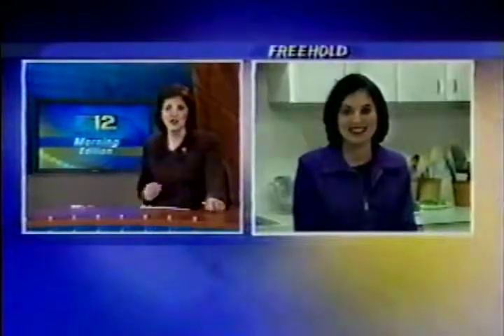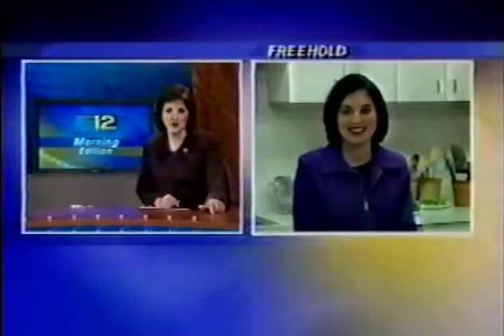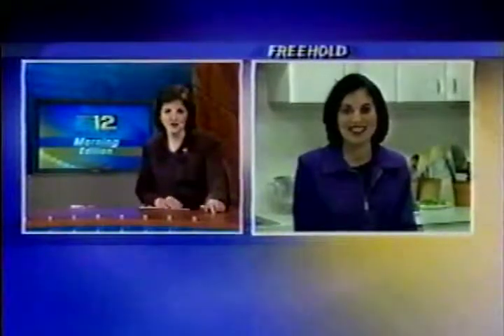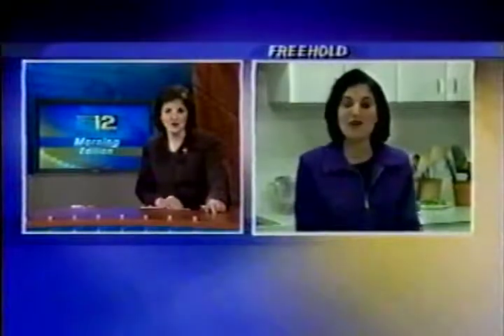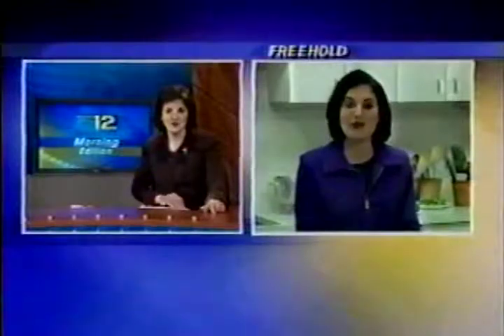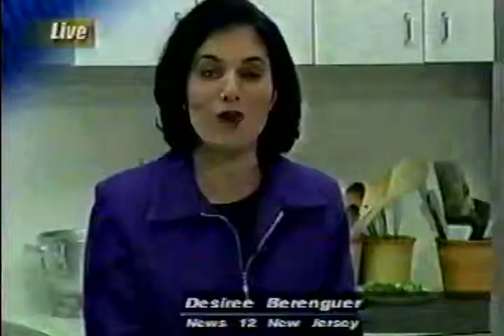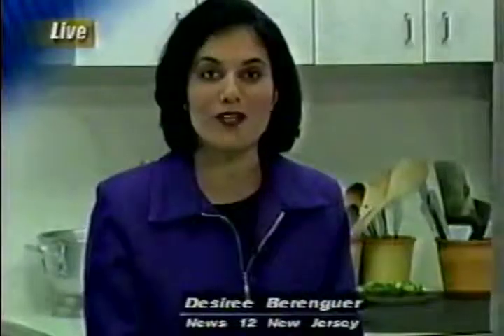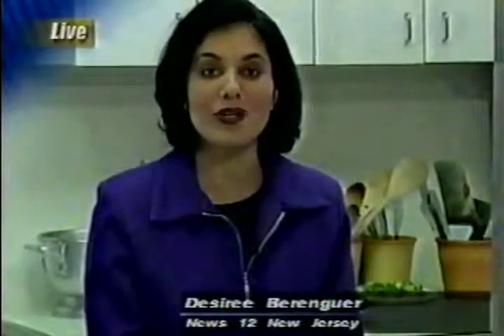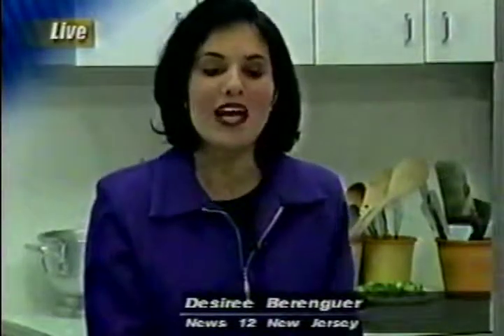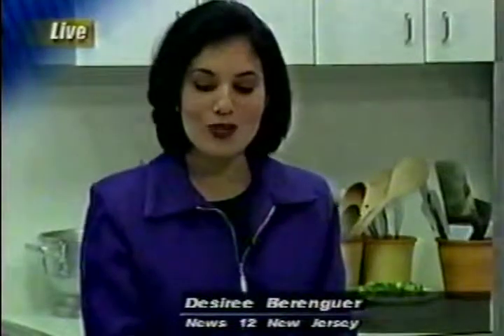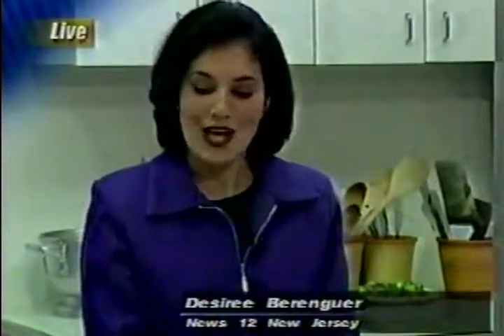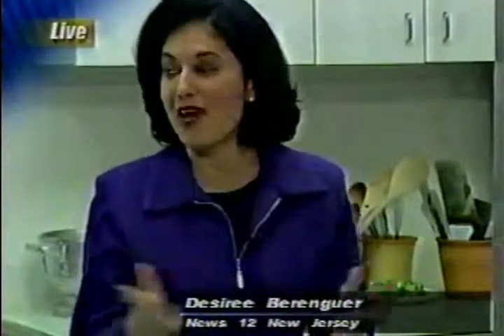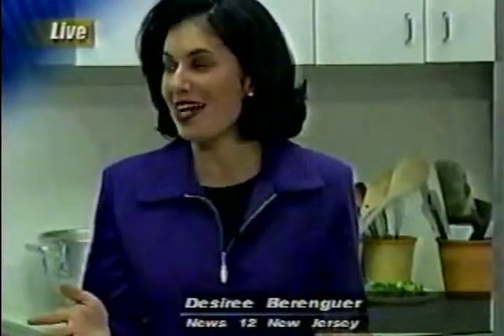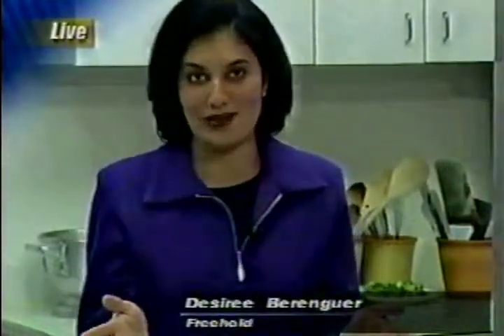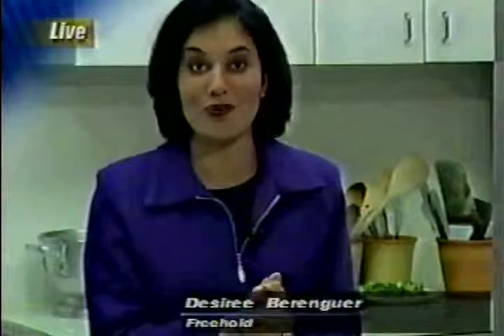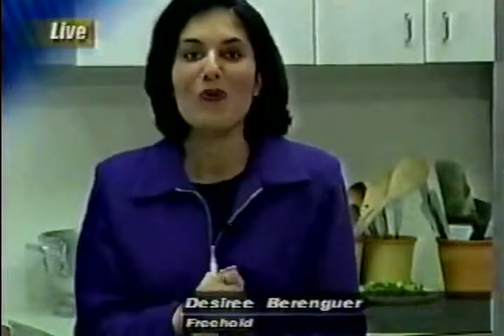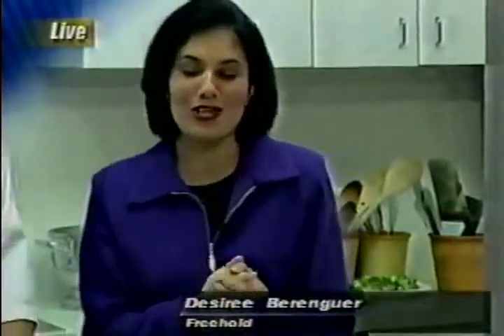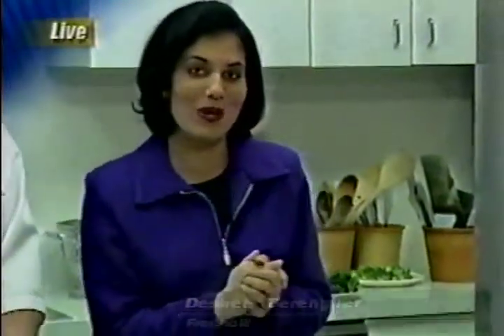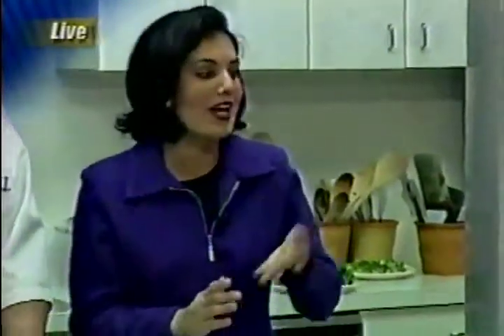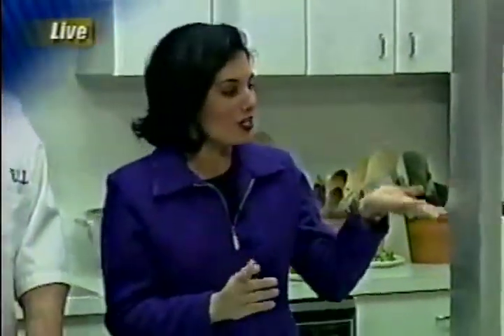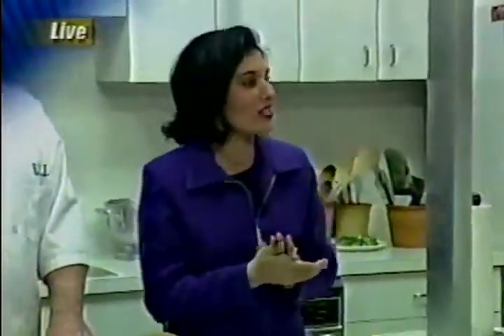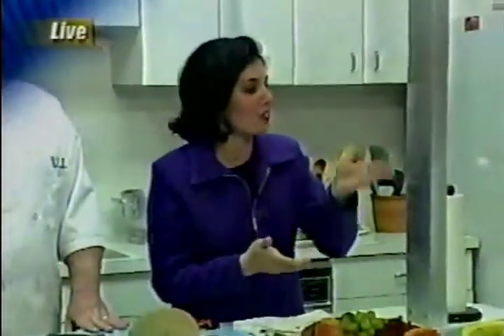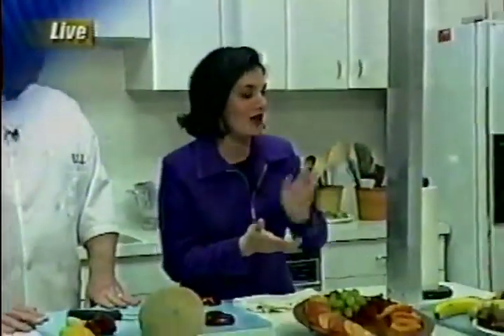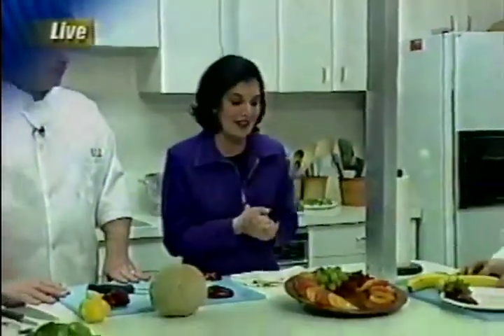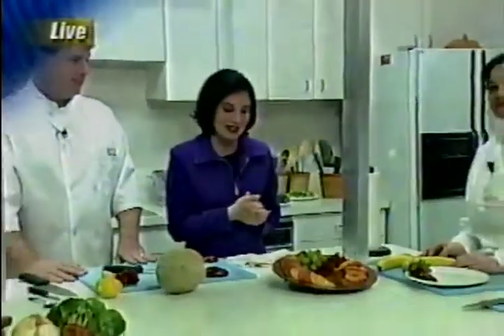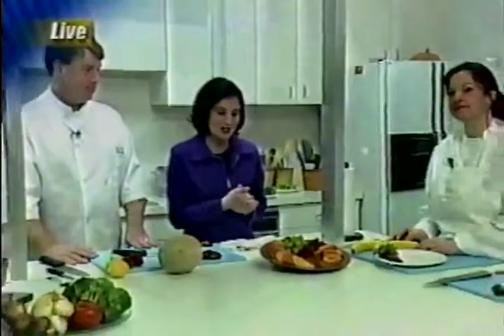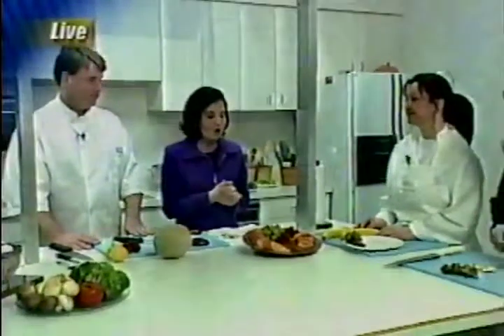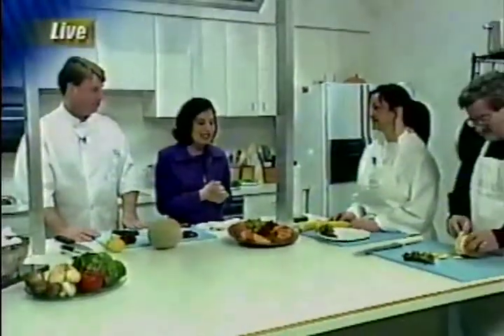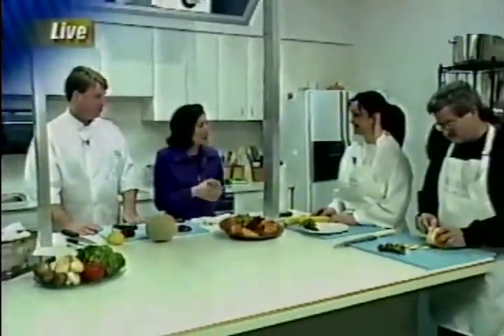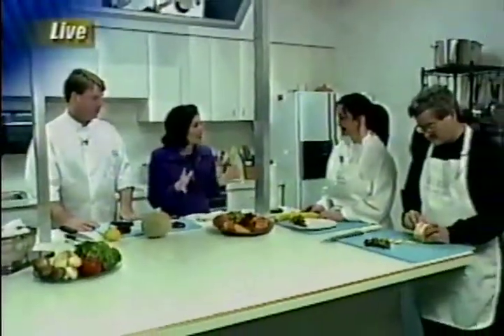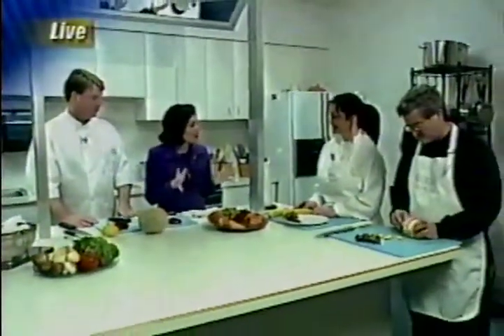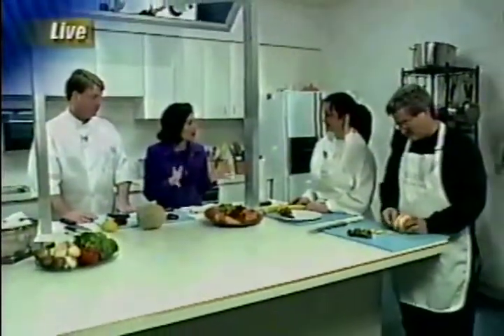Good morning, Desiree. Hi there, Misa. That's right, all morning we've been learning how to perfect our knife skills with Chef James Conroy, Chef Regina, and Chef Don, and they have been teaching us a whole bunch of neat ideas how to do all this.